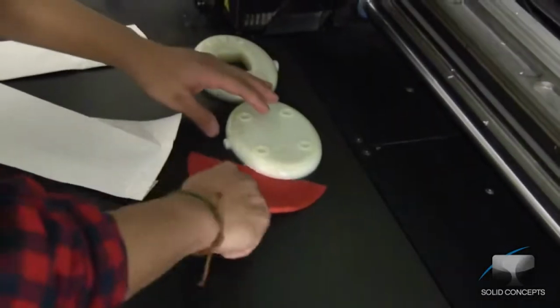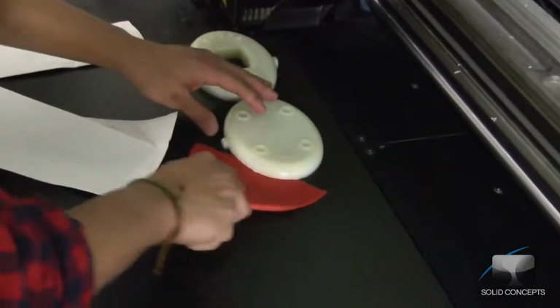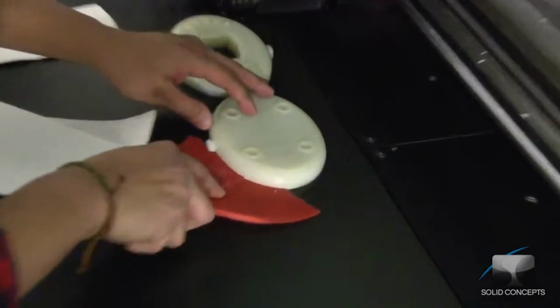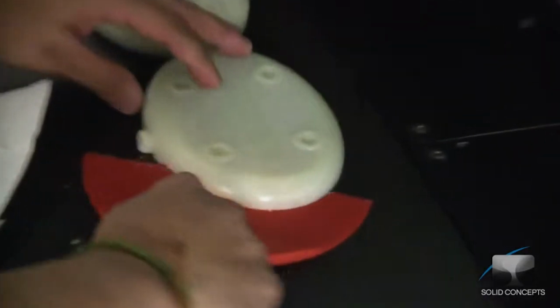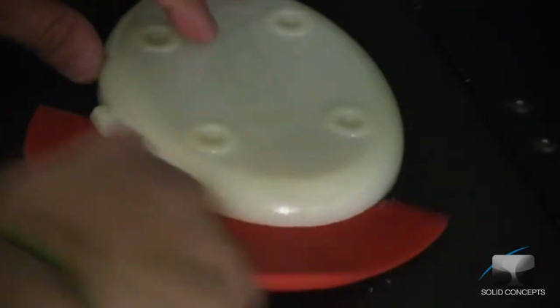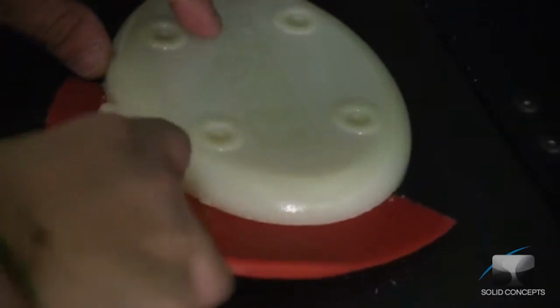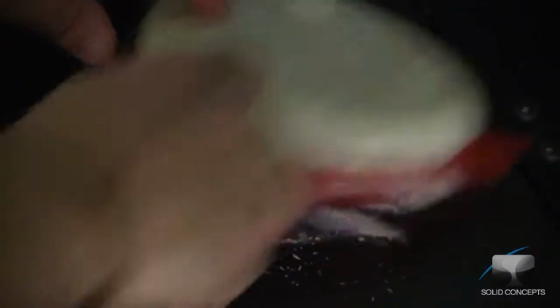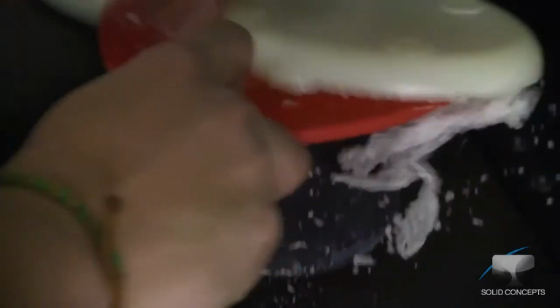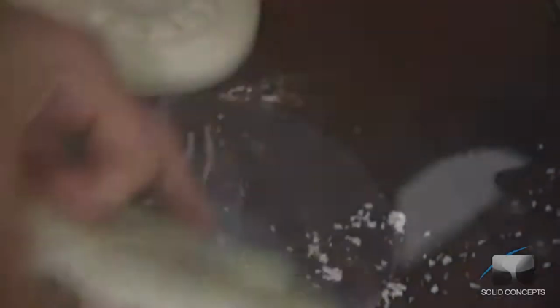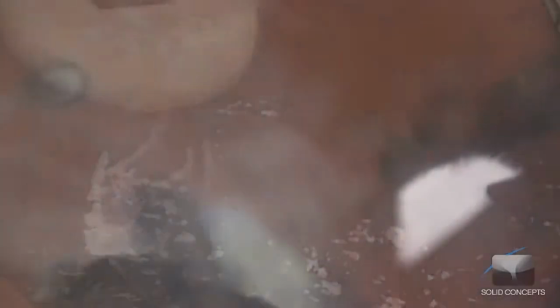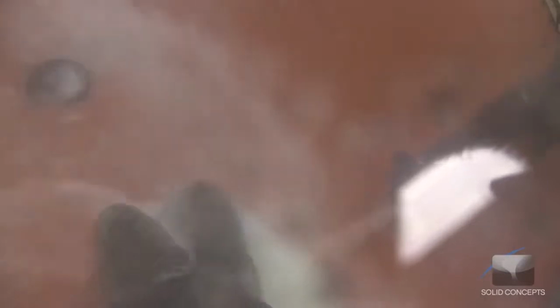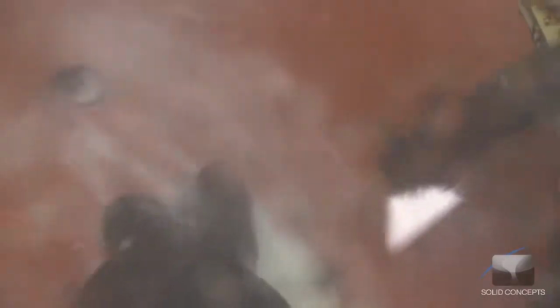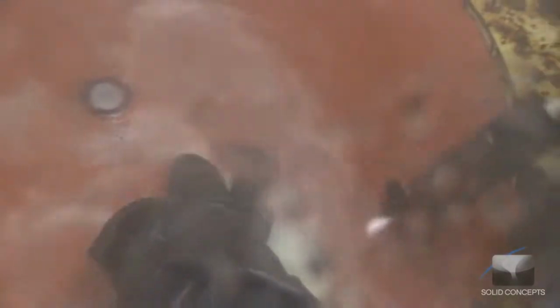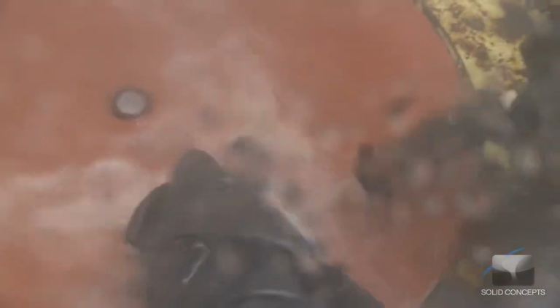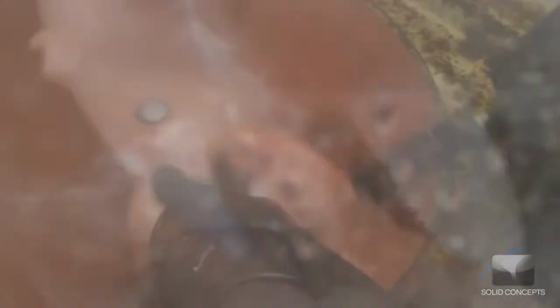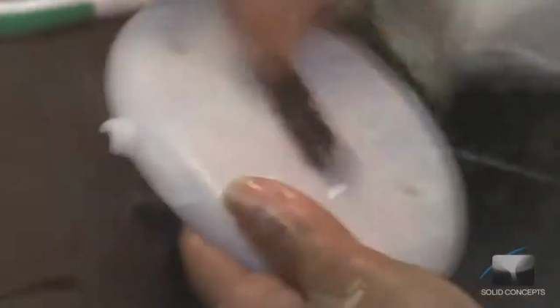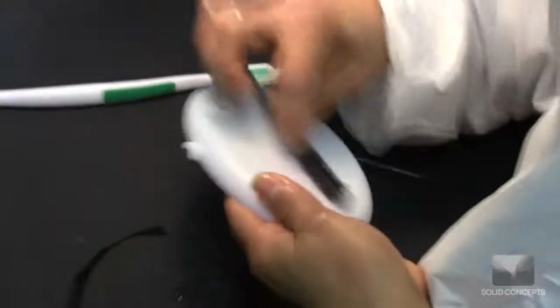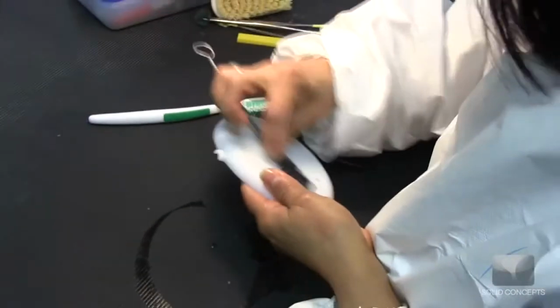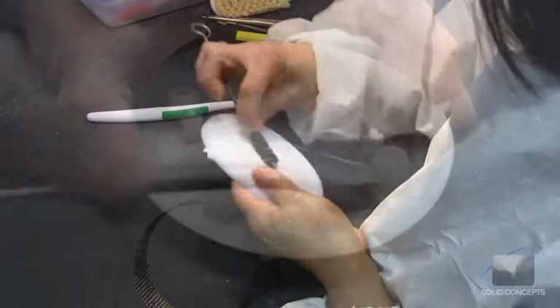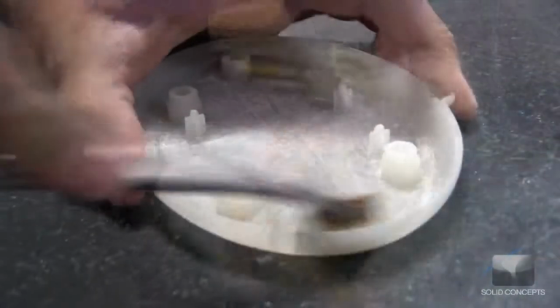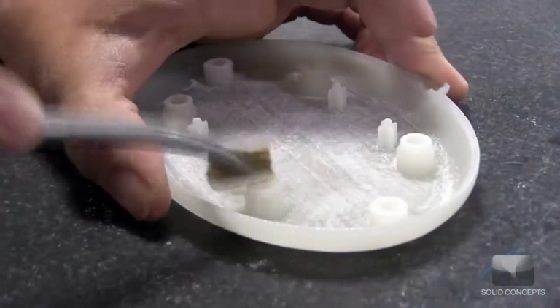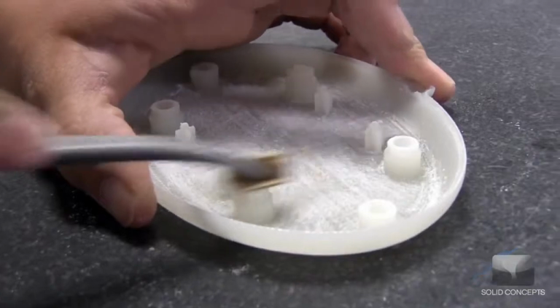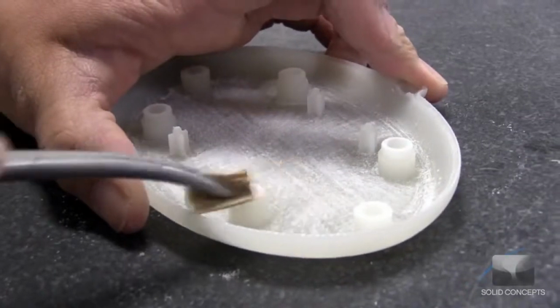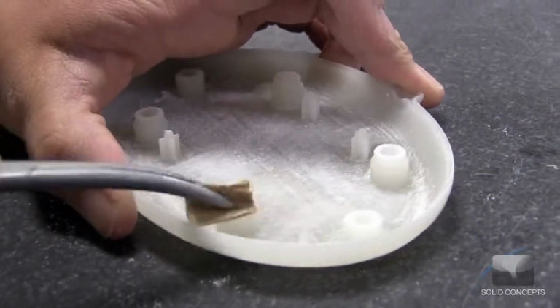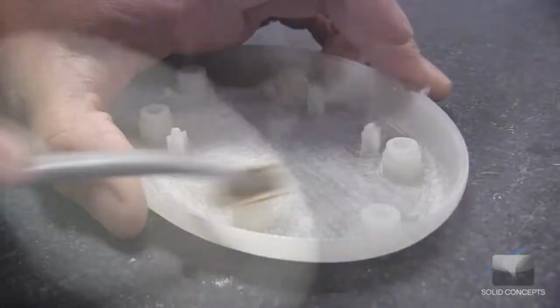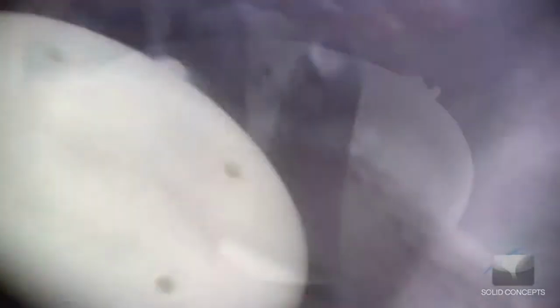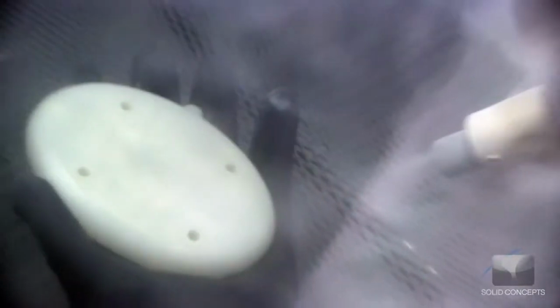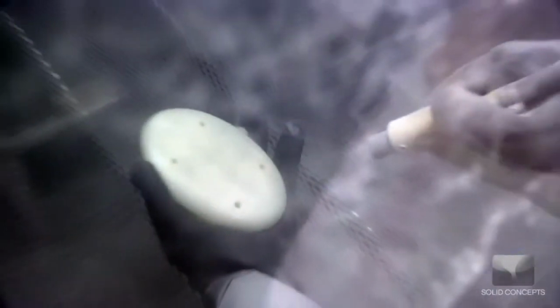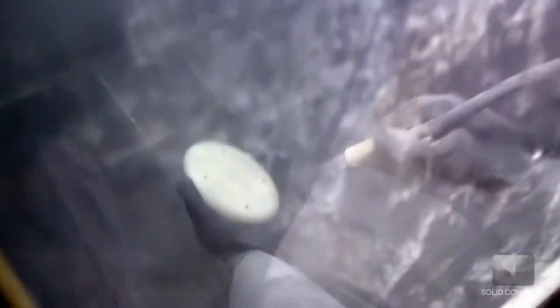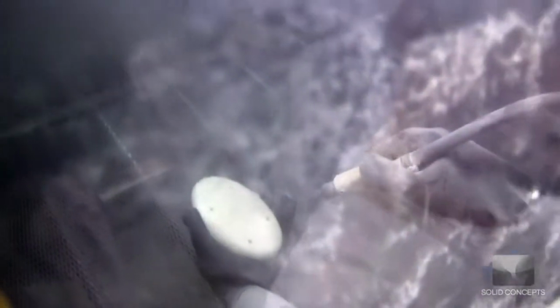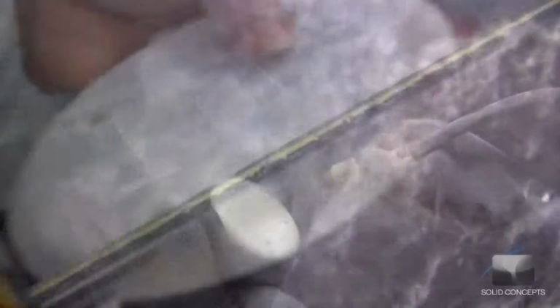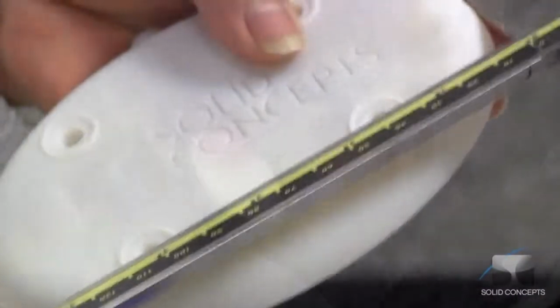After all of the layers have been created, the finished part is removed from the platform and cleaned. Although finishing is not necessary, a number of hand sanding and paint options are available through service providers such as Solid Concepts.